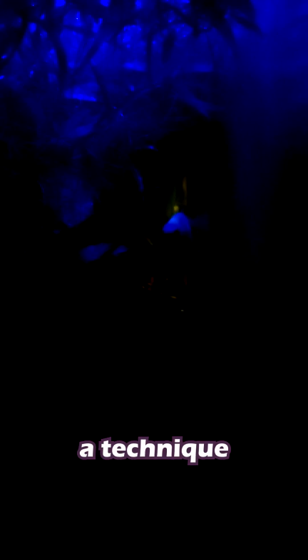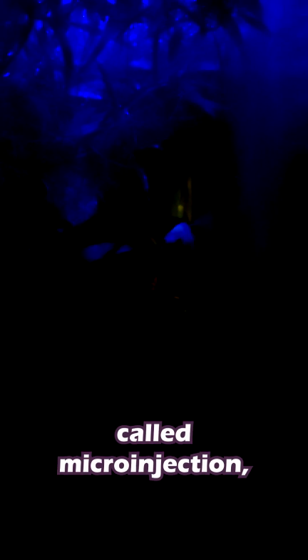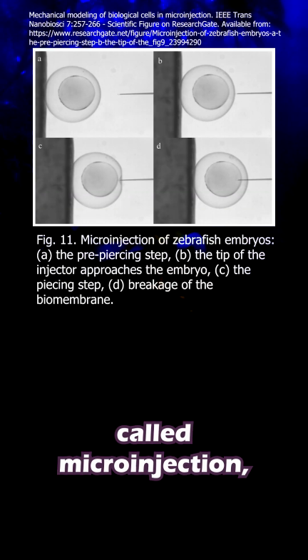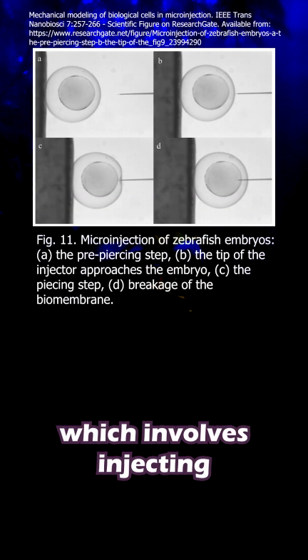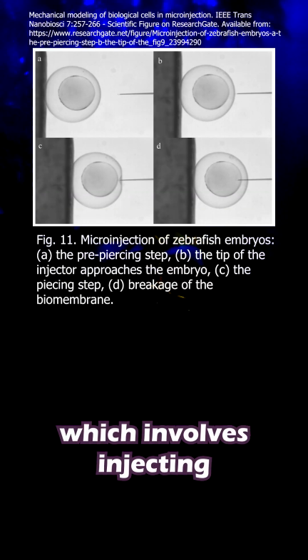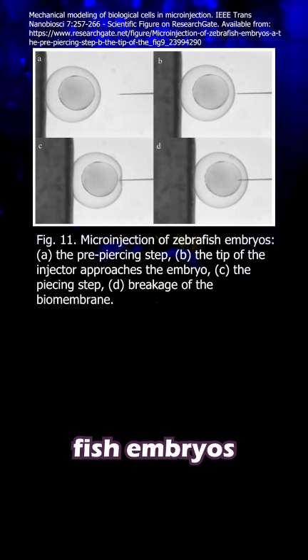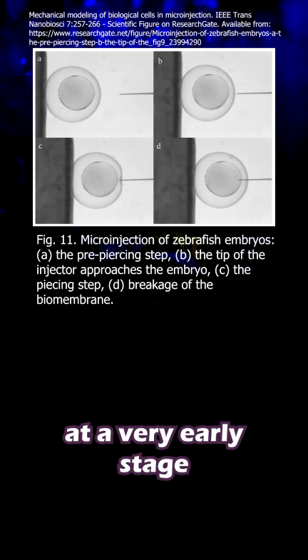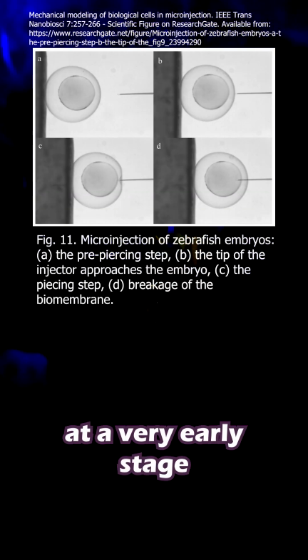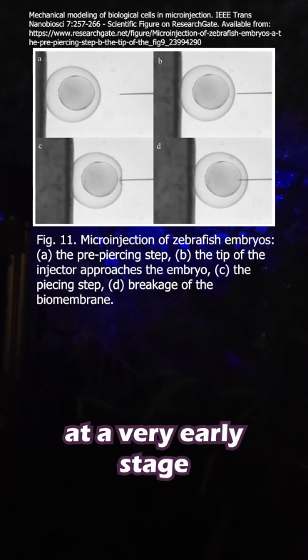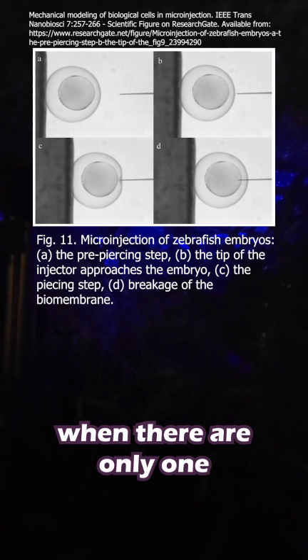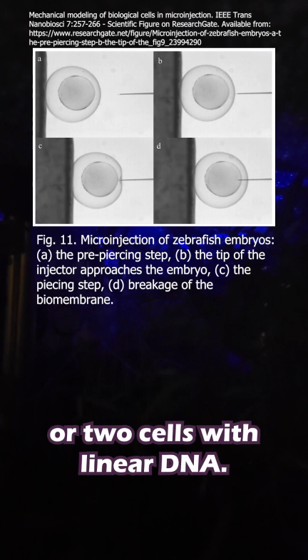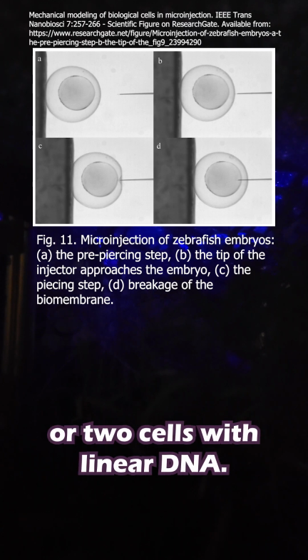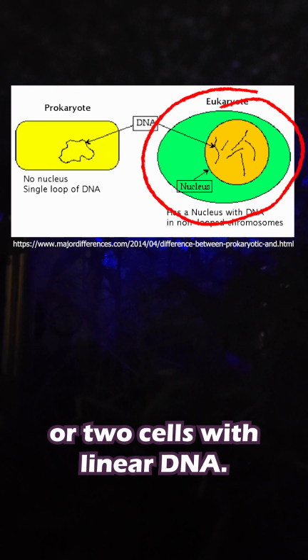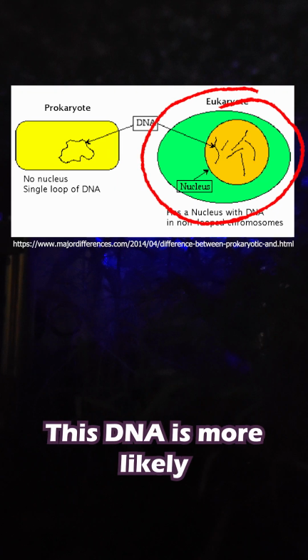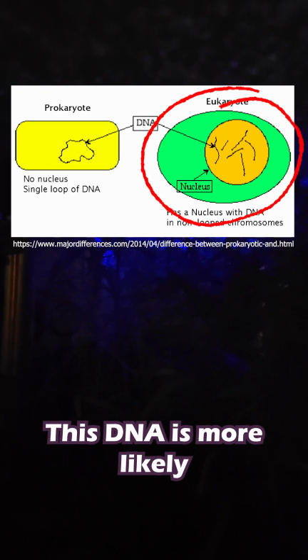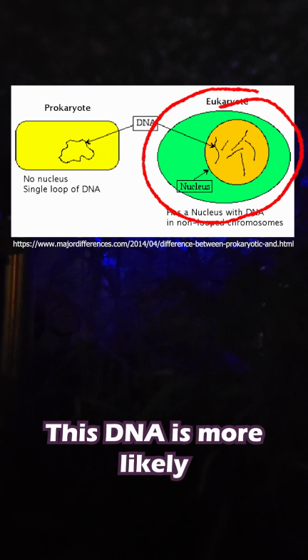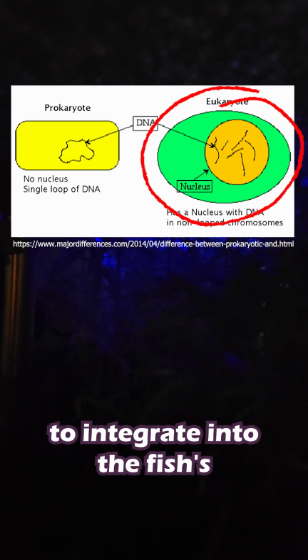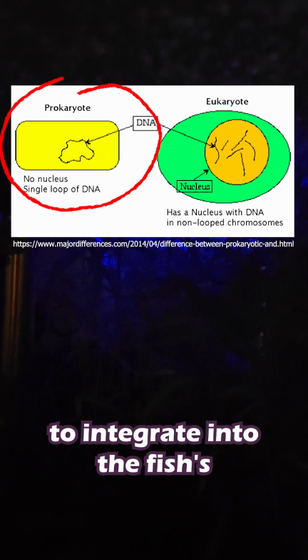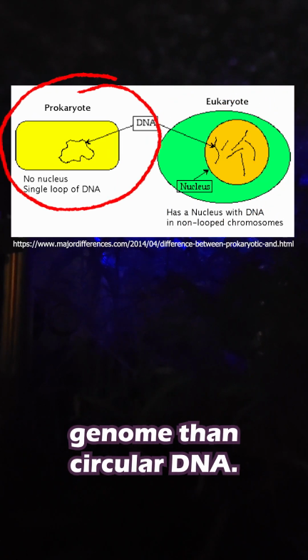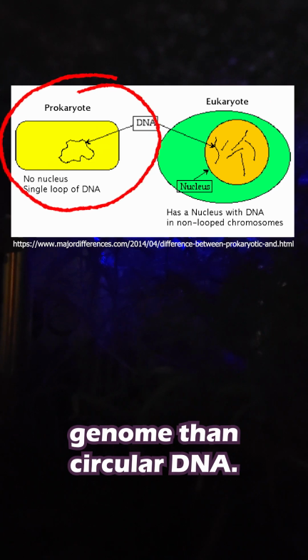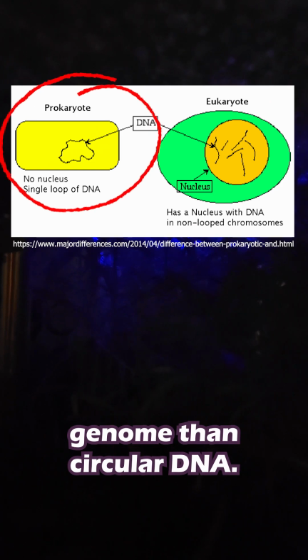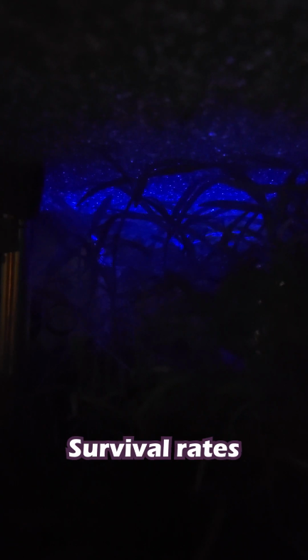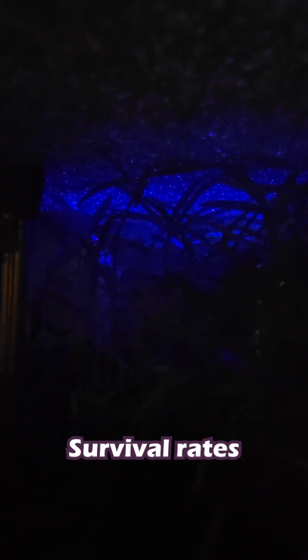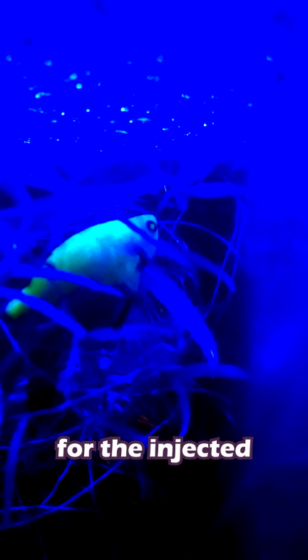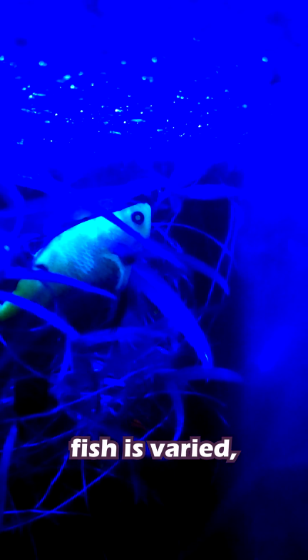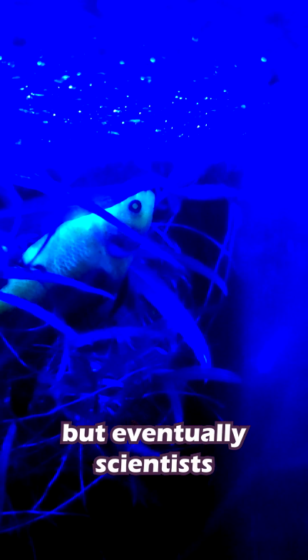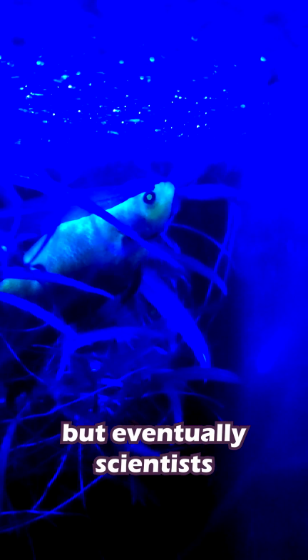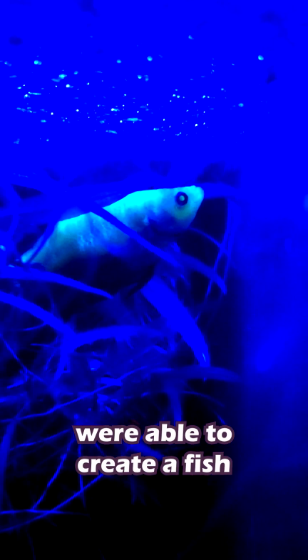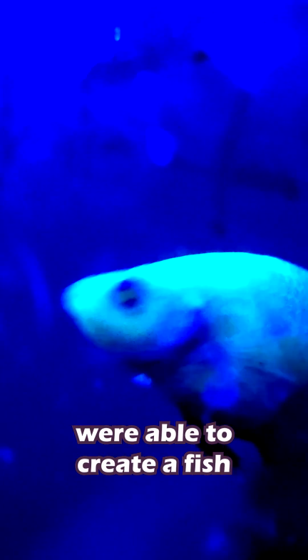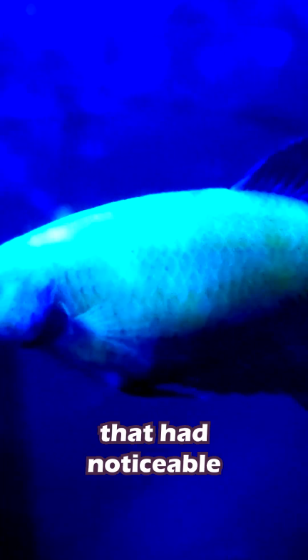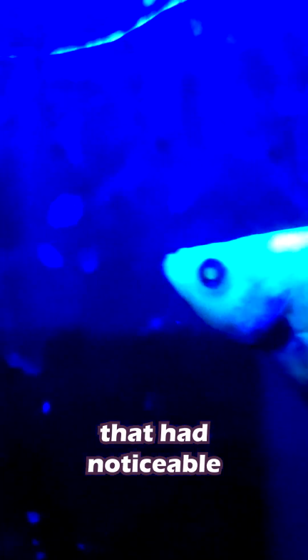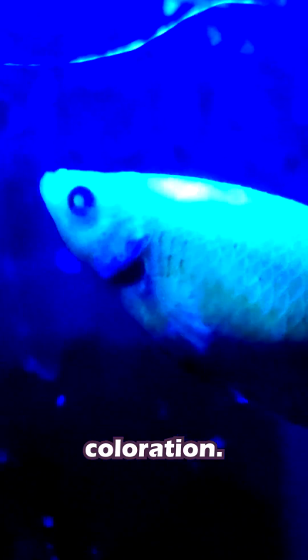They used a technique called micro-injection, which involves injecting fish embryos at a very early stage — when there are only one or two cells — with linear DNA. This DNA is more likely to integrate into the fish's genome than circular DNA. Survival rates for the injected fish varied, but eventually scientists were able to create a fish that had noticeable coloration.